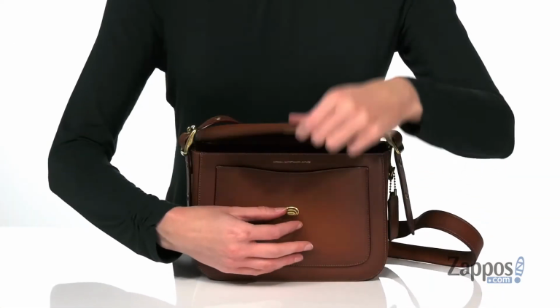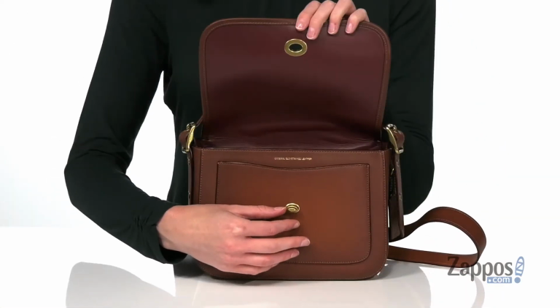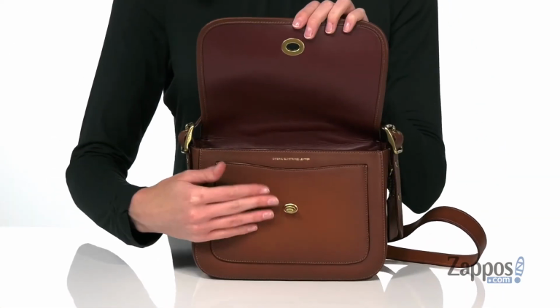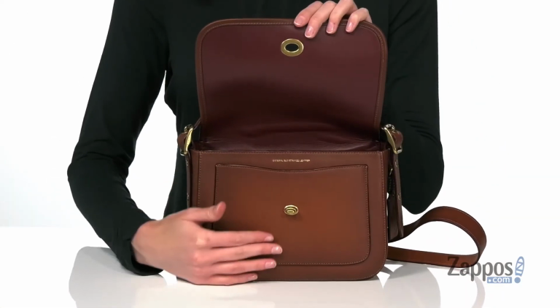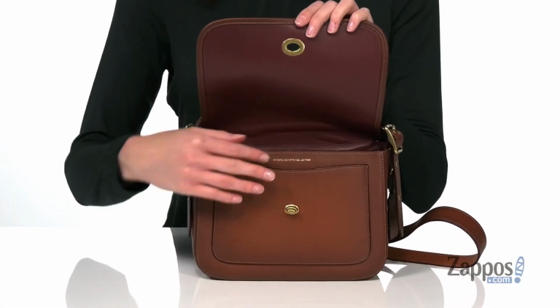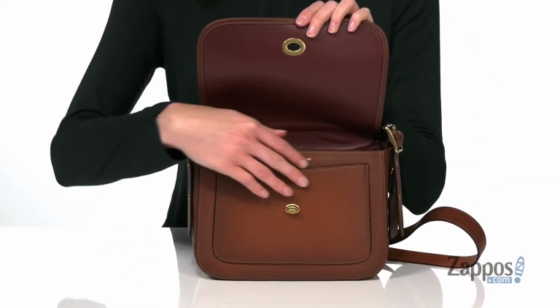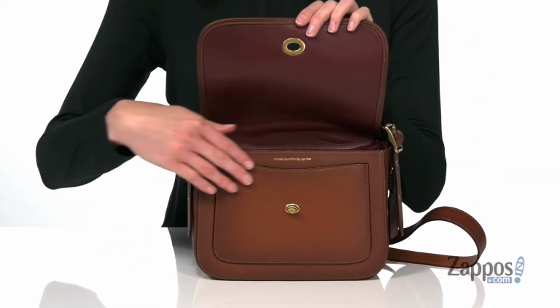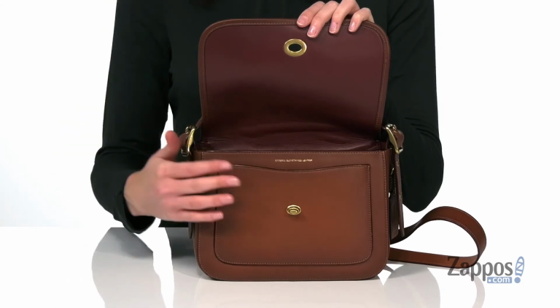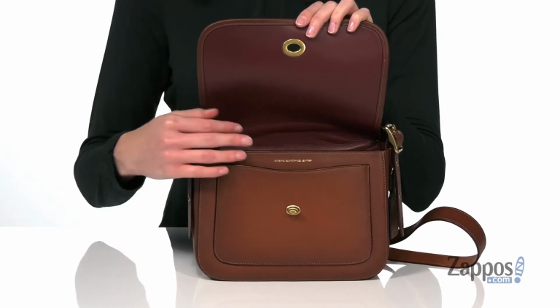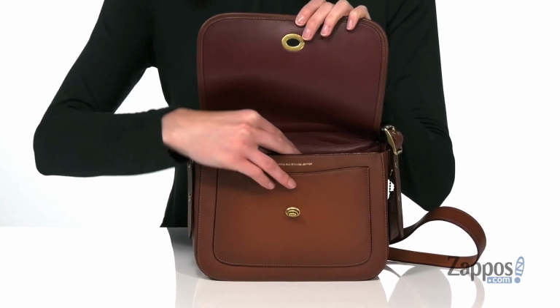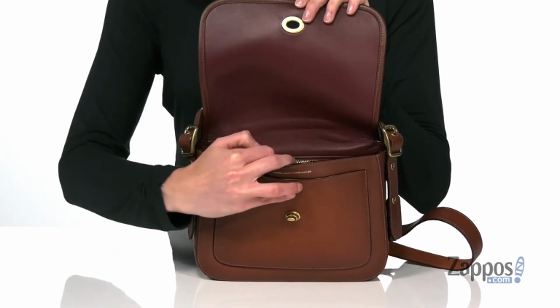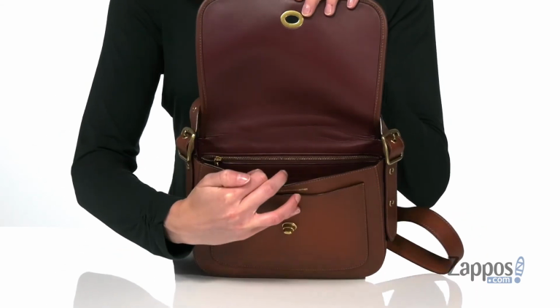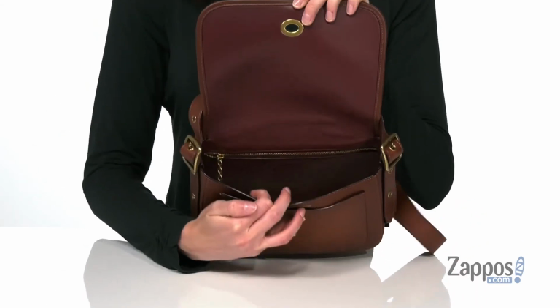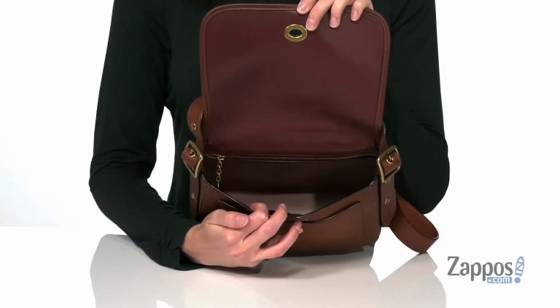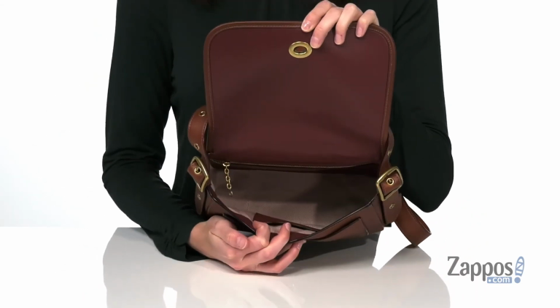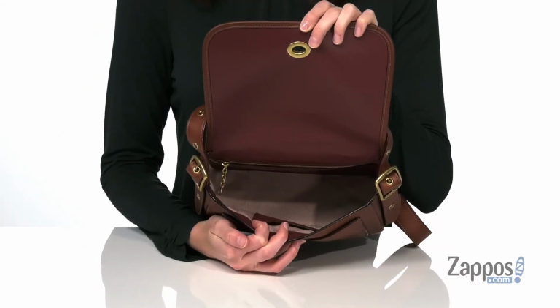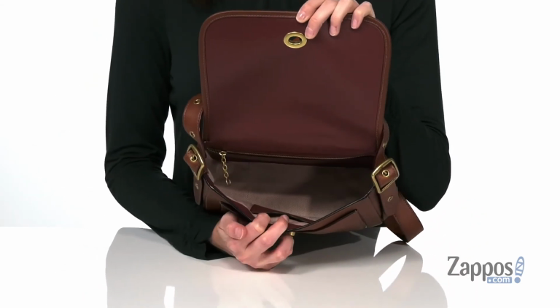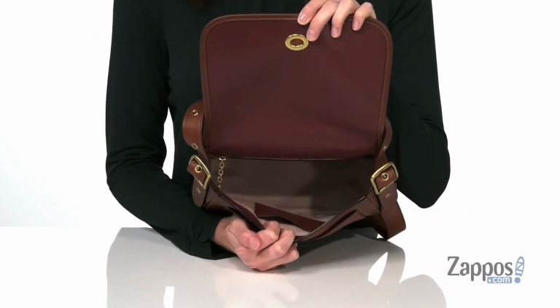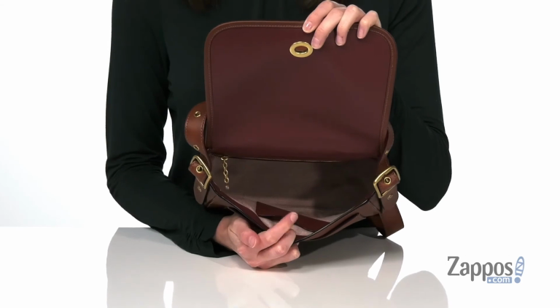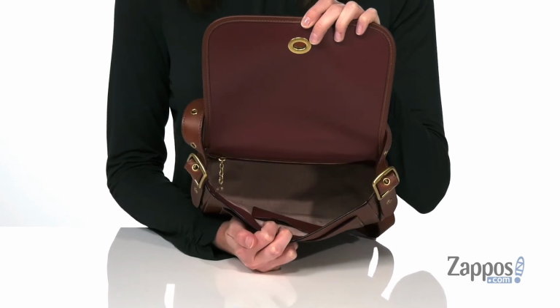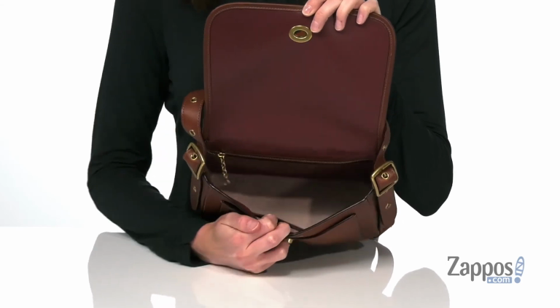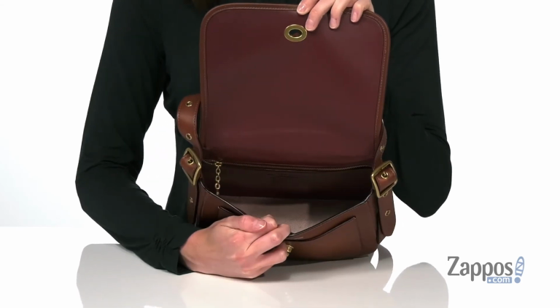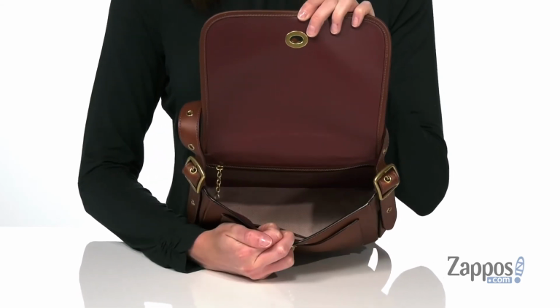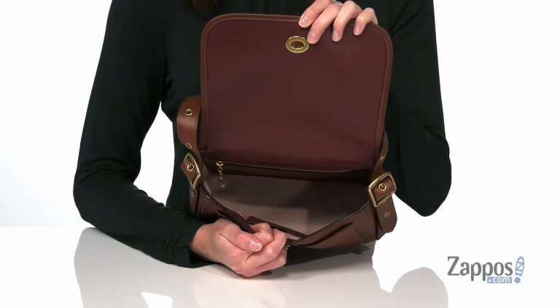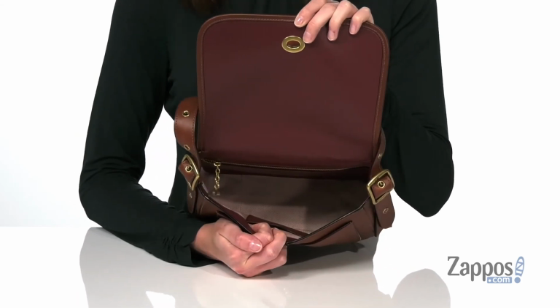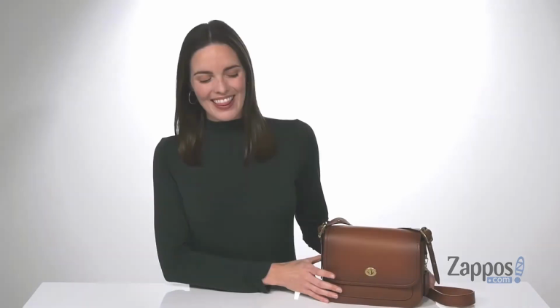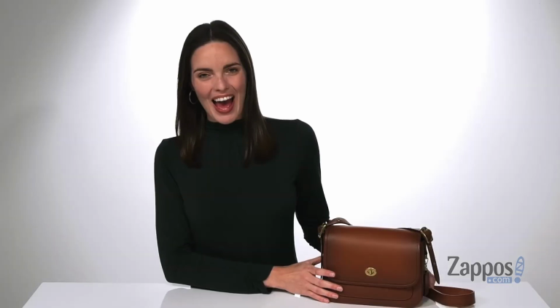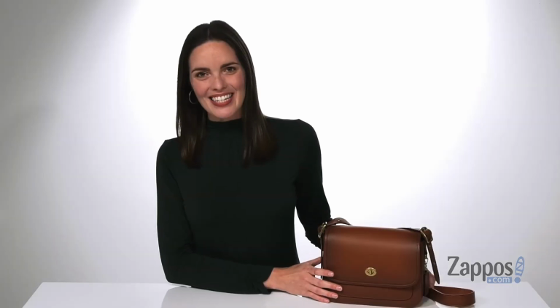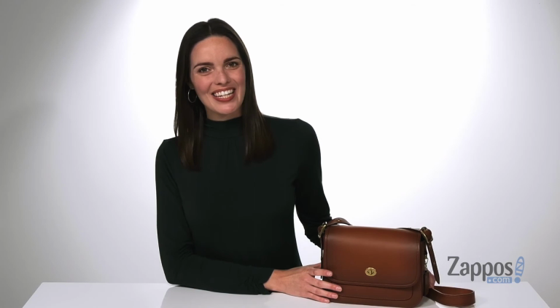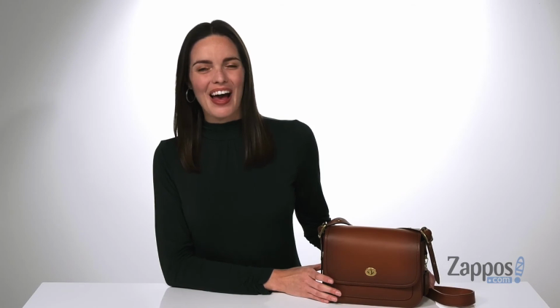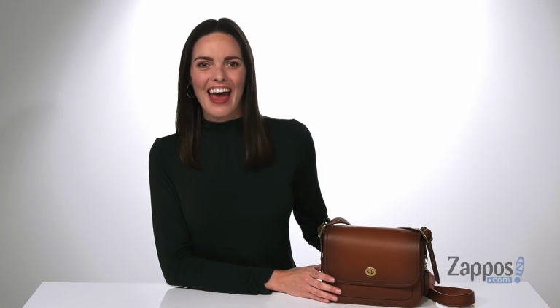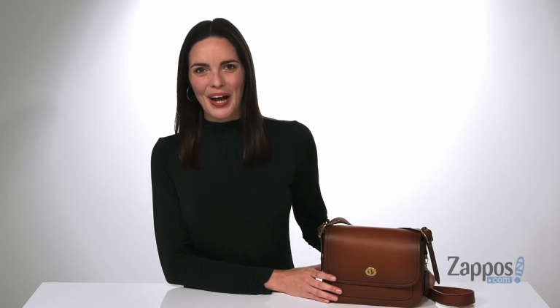When you open the bag up with the gold turn lock closure, you get an additional slip pocket at the front. There are a few more pockets inside as well, with a little card slot at the front and a zippered pocket at the back. This bag has a timeless silhouette, and it's from Coach.